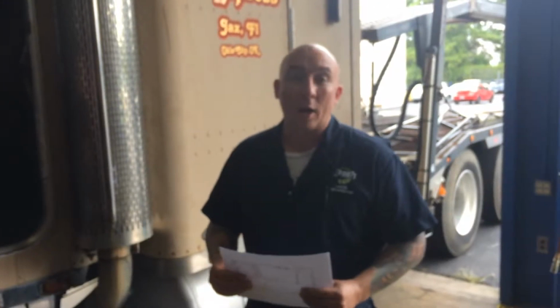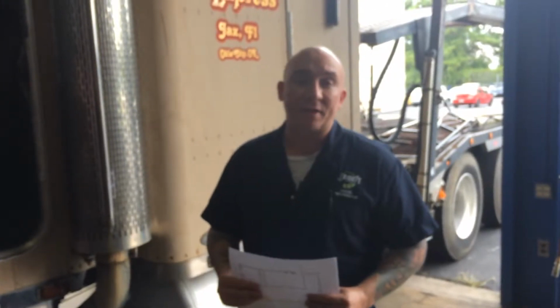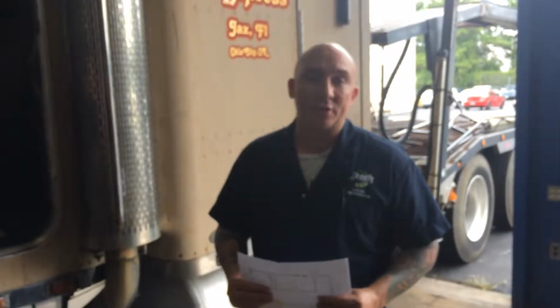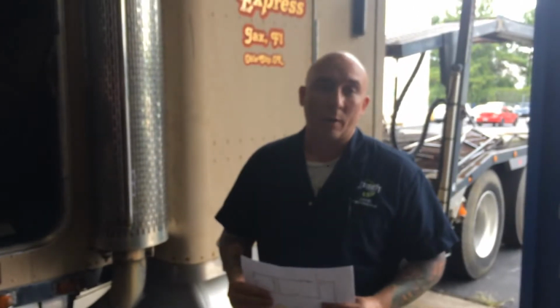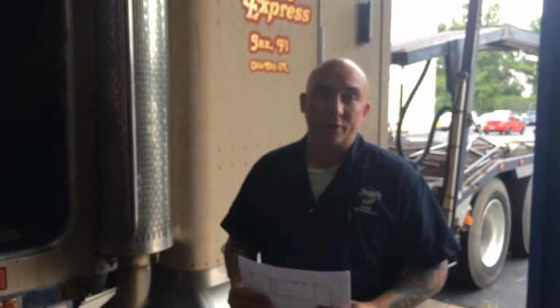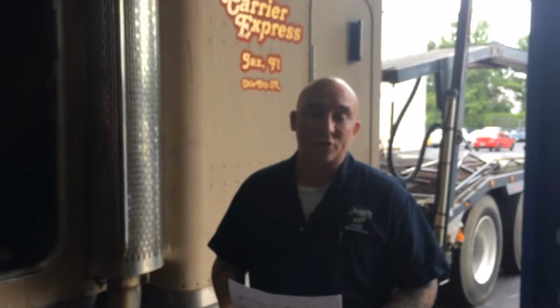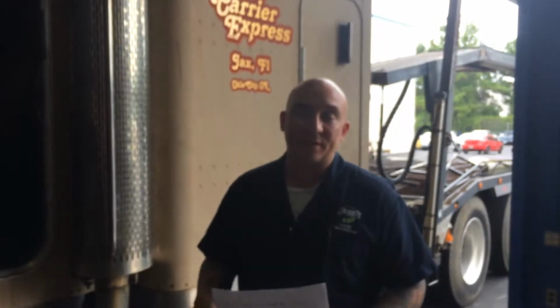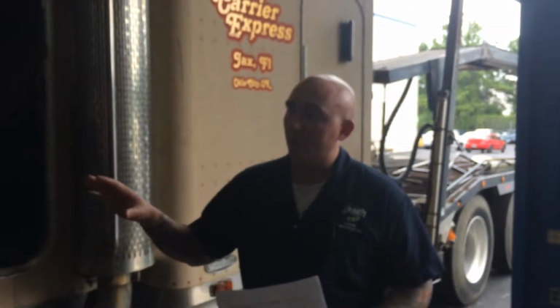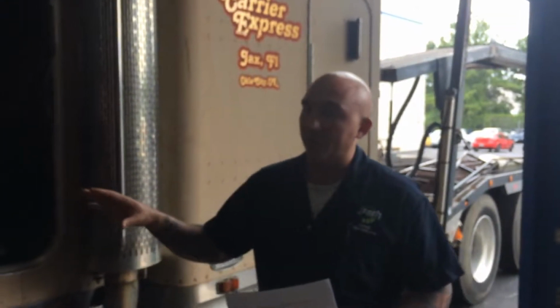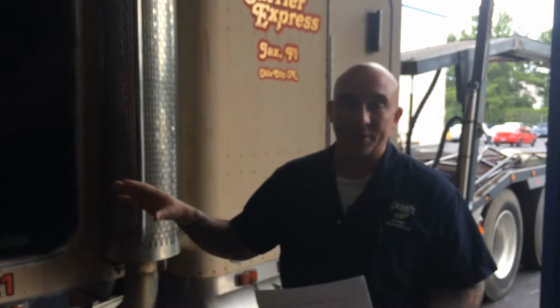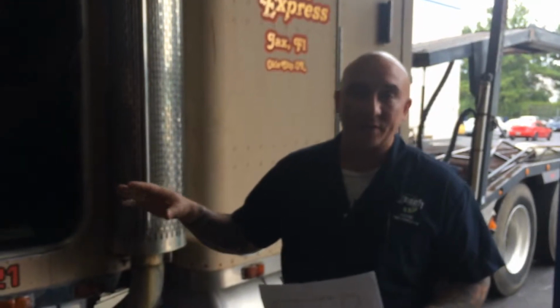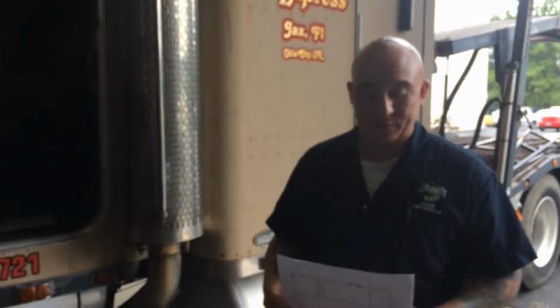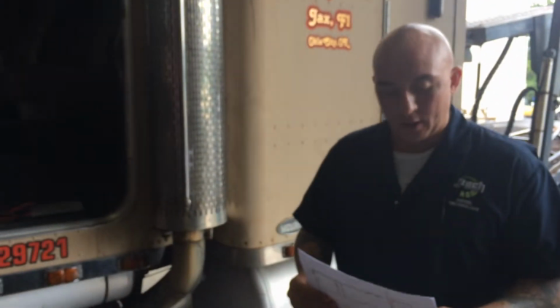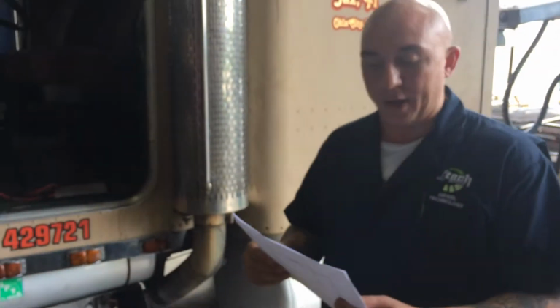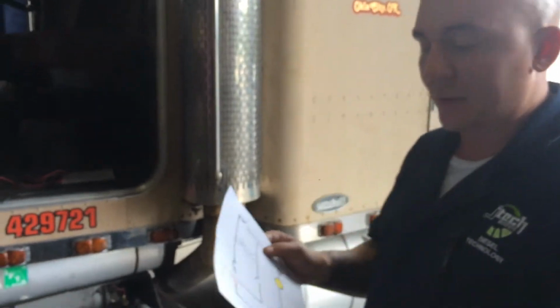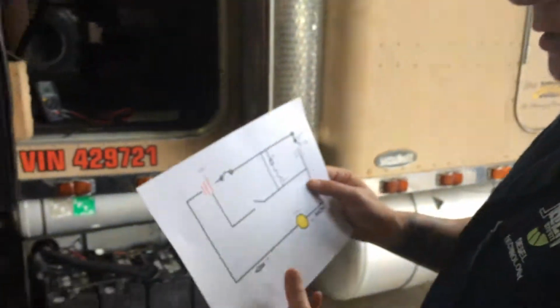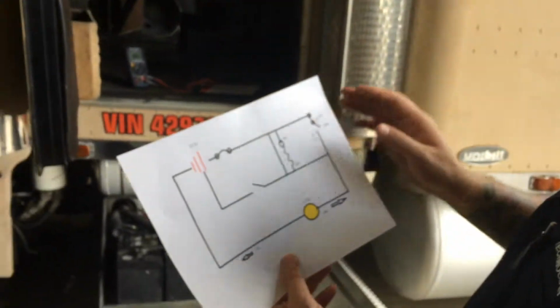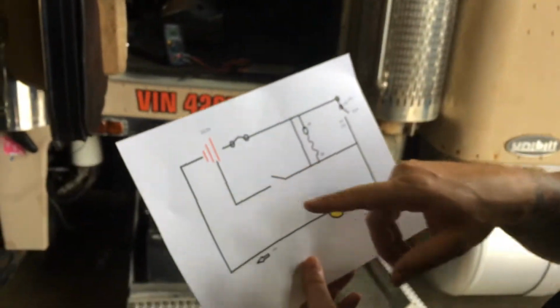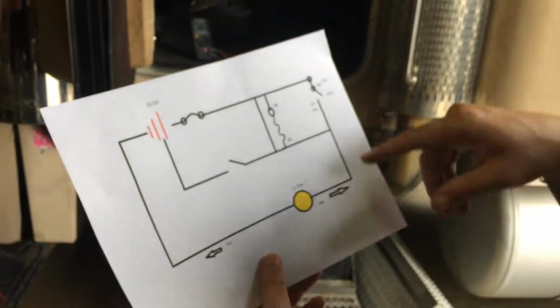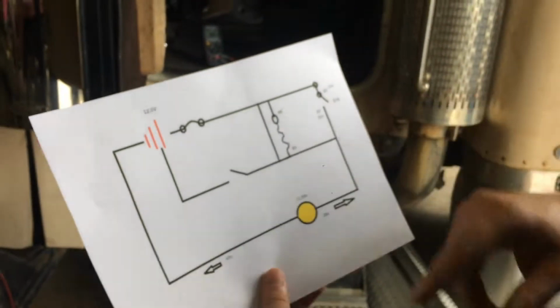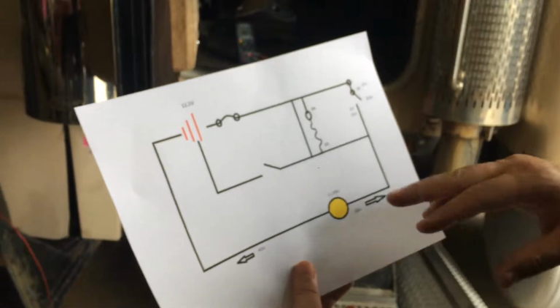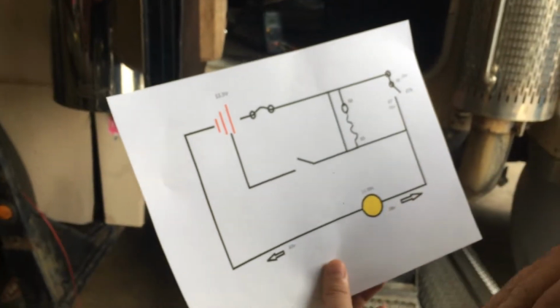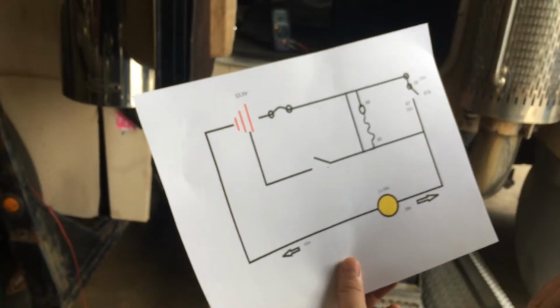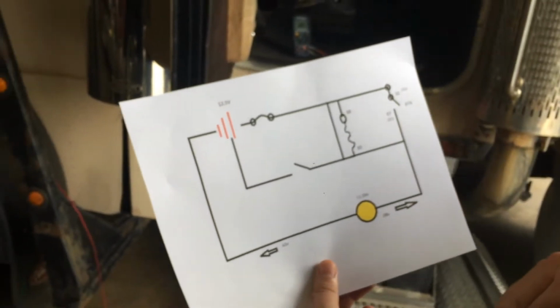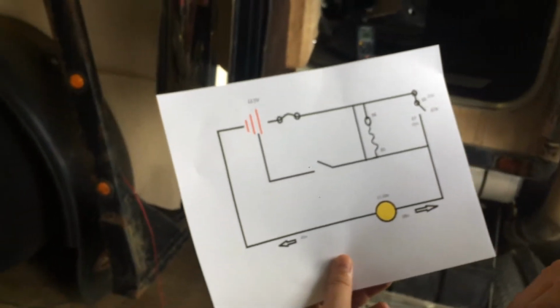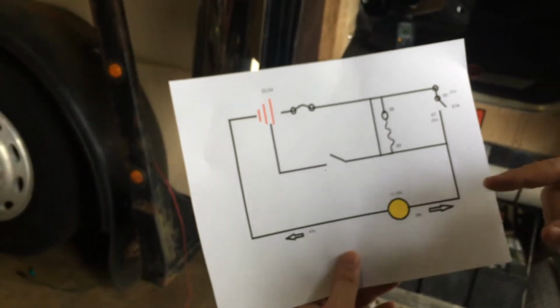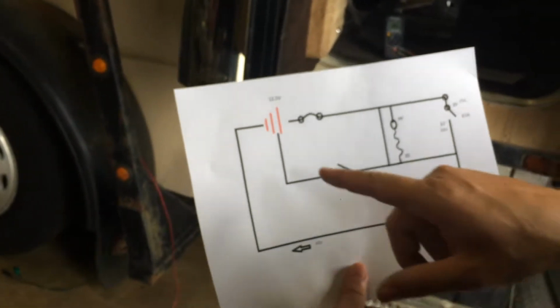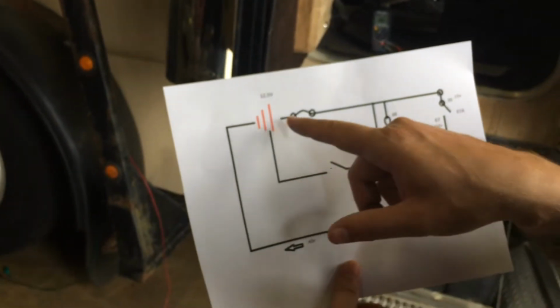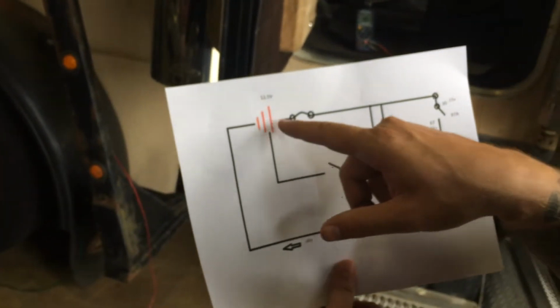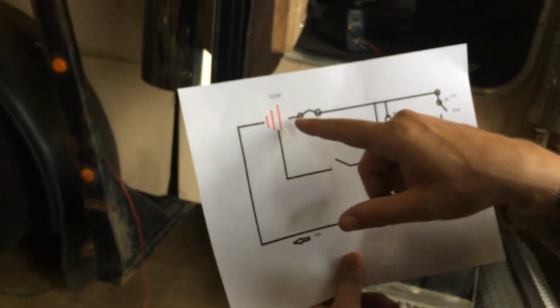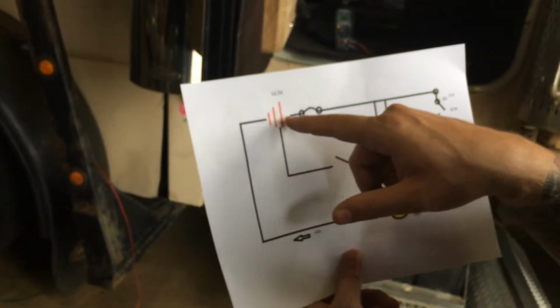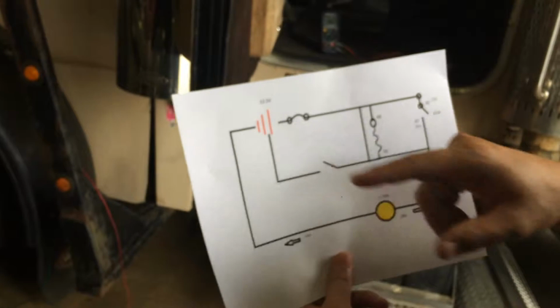Hi, my name is Dennis Fletcher. I'm going to show you a voltage drop test of the Peterbilt 379 series. Right here is the diagram of the simple light bulb circuit. What I'm going to do is measure across the battery, which is this right here.